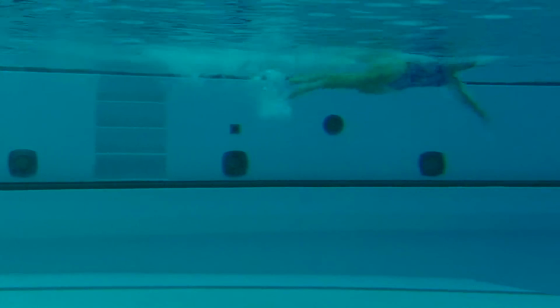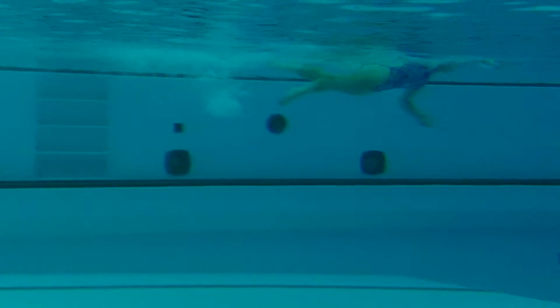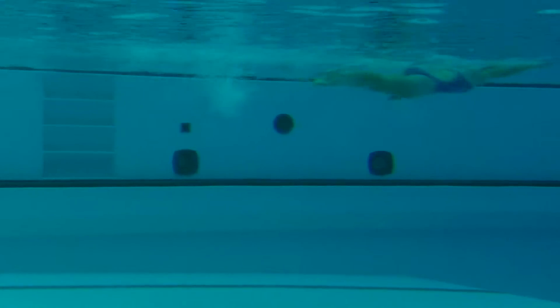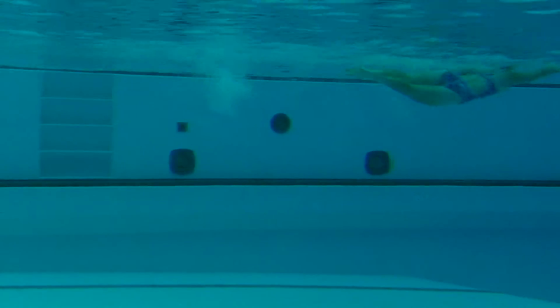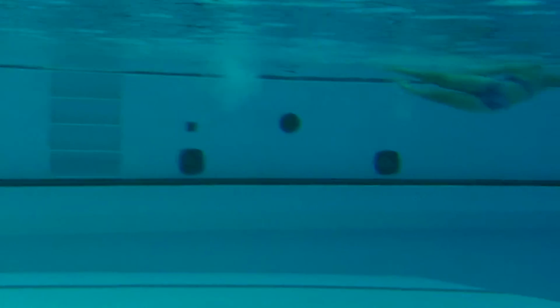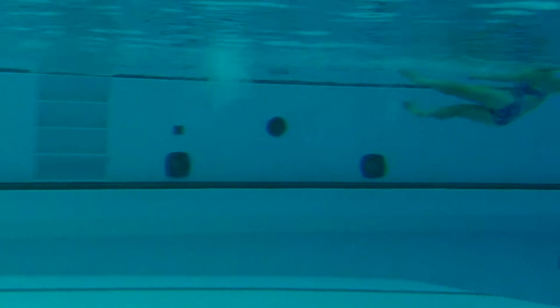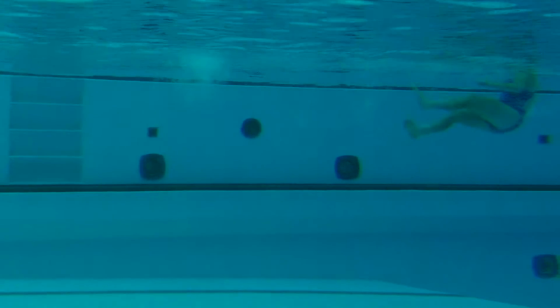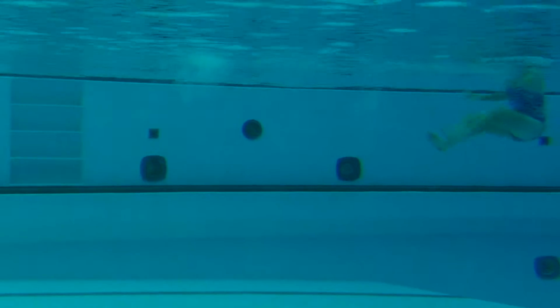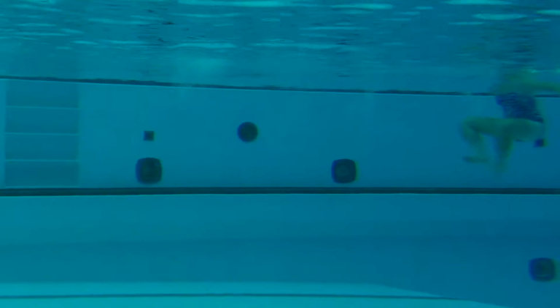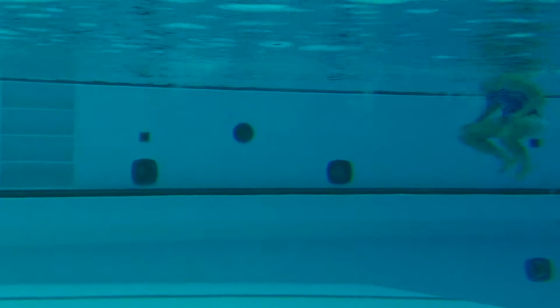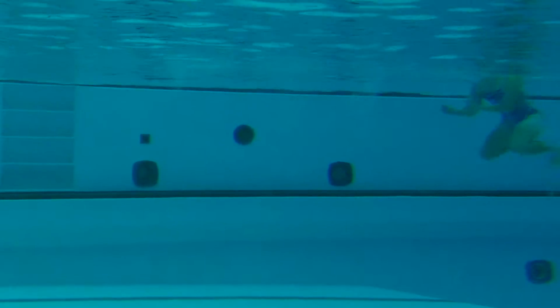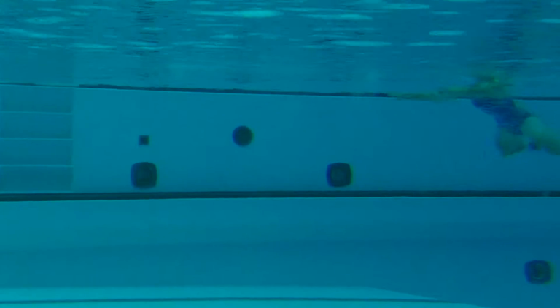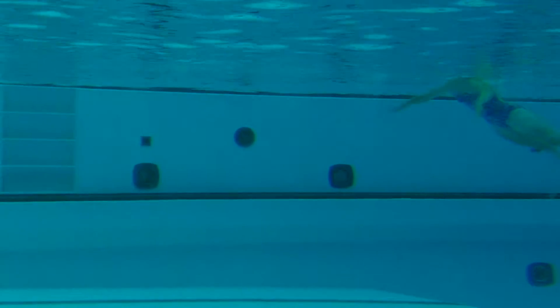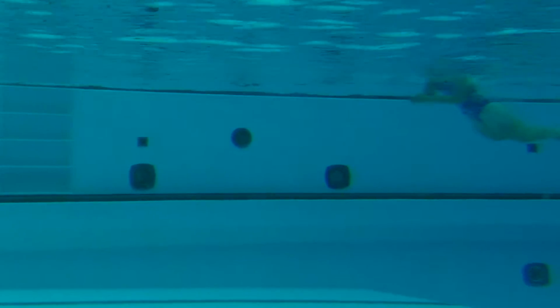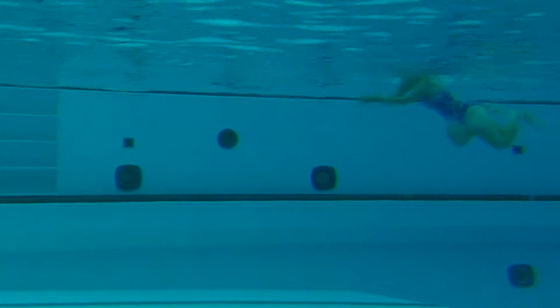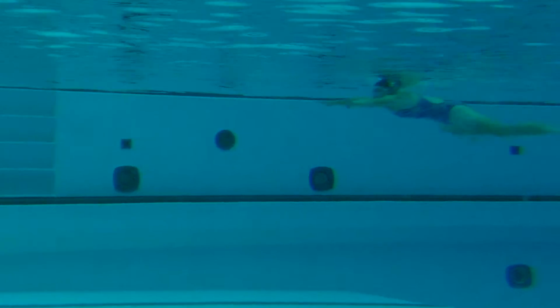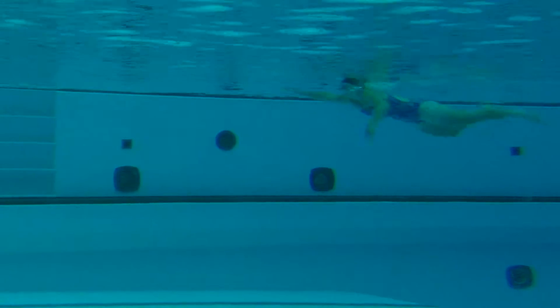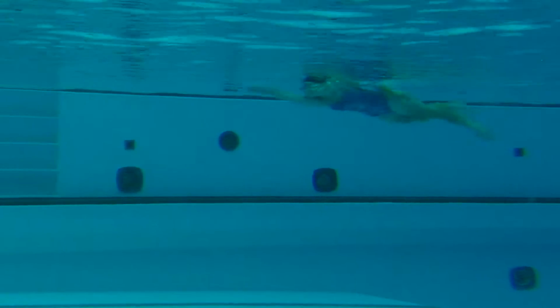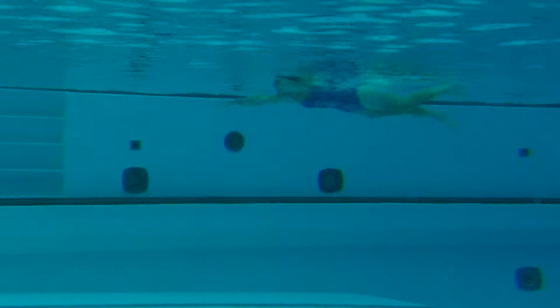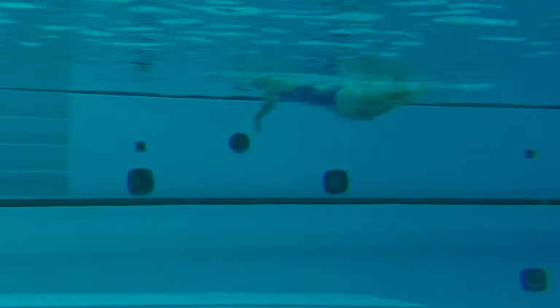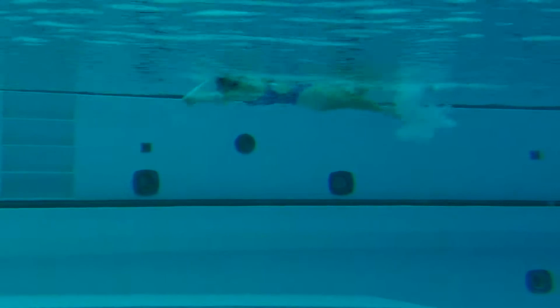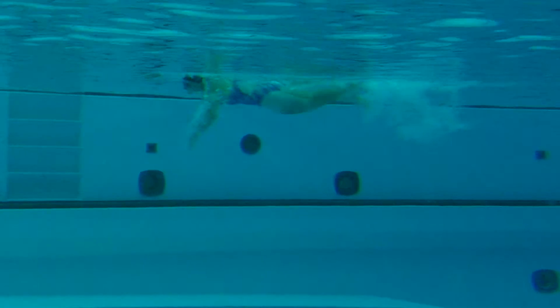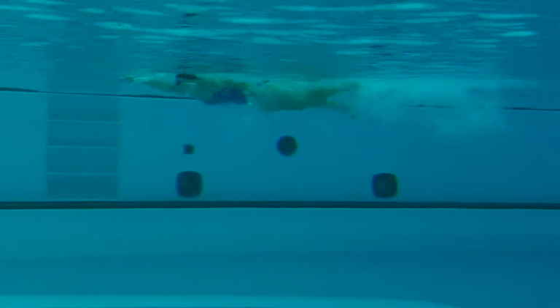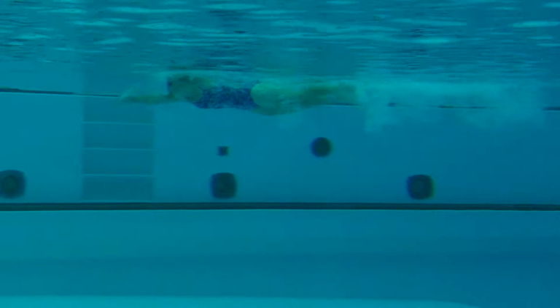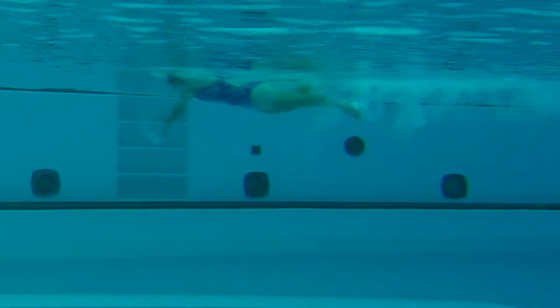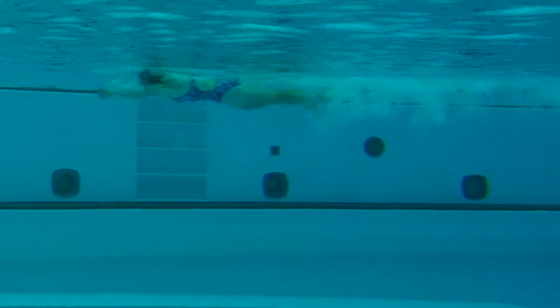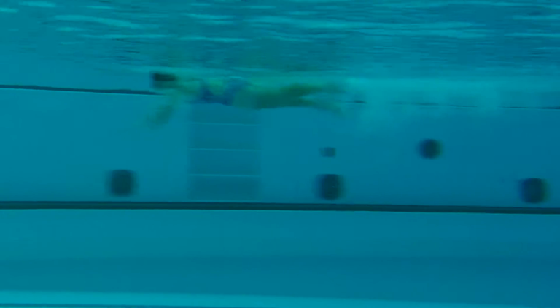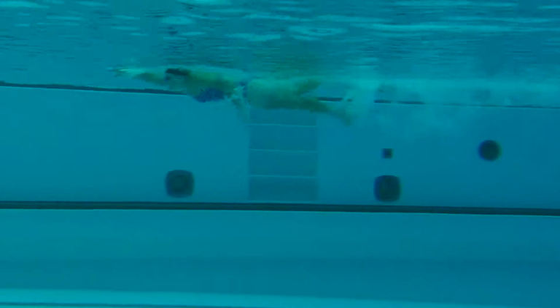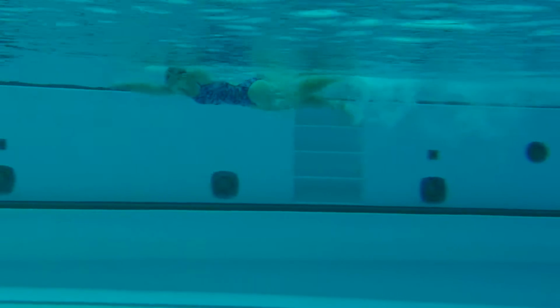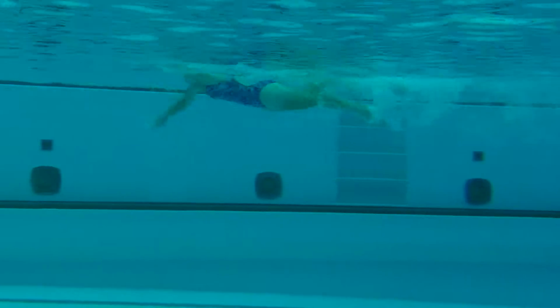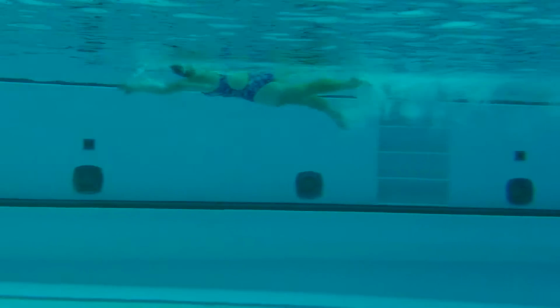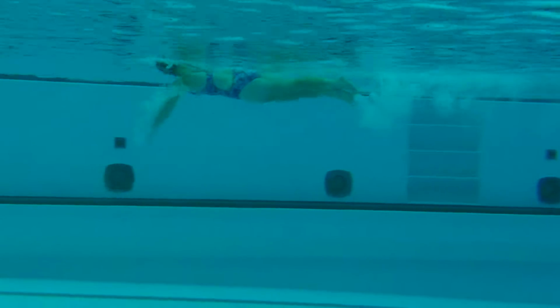Long distance off the start. That's solid. One of the things though — underwater a little longer than I'd like to see. I'd like you to come back up sooner.